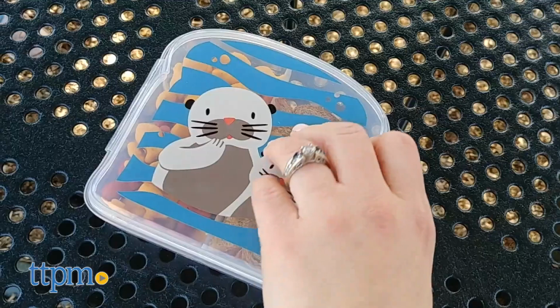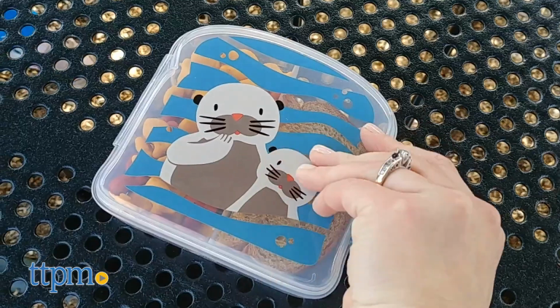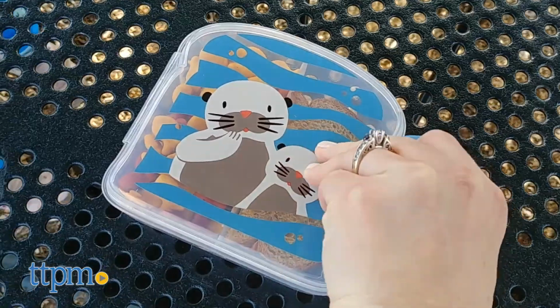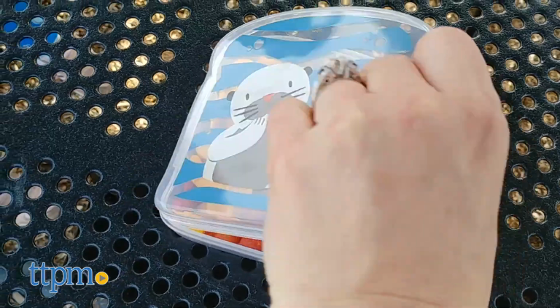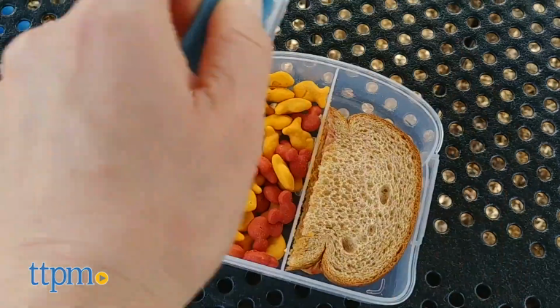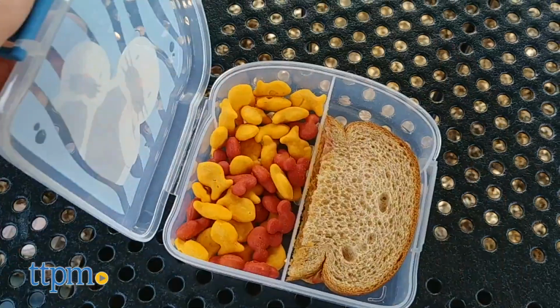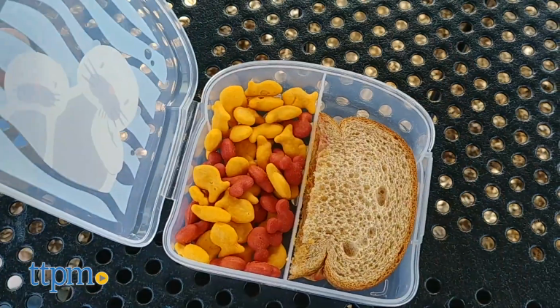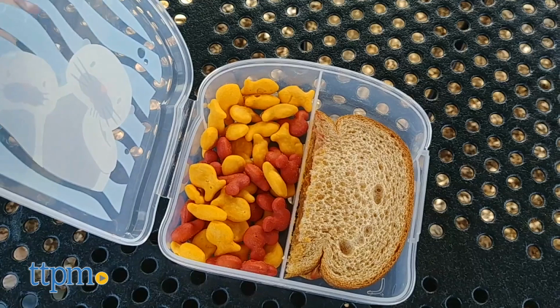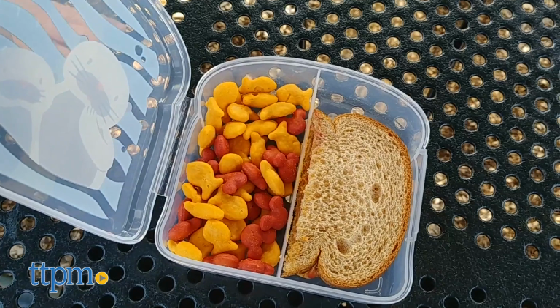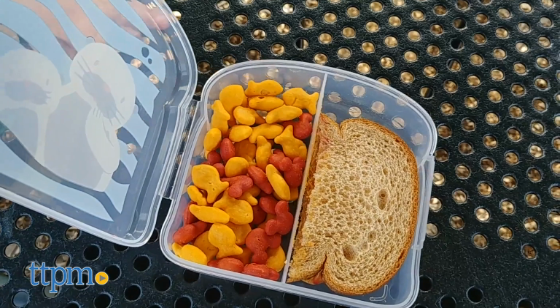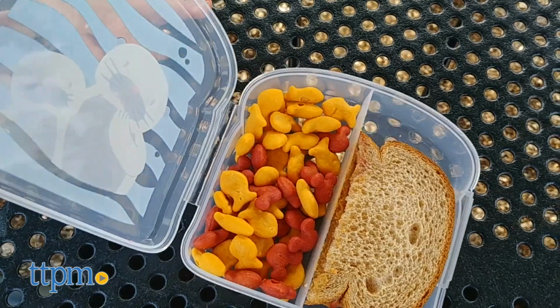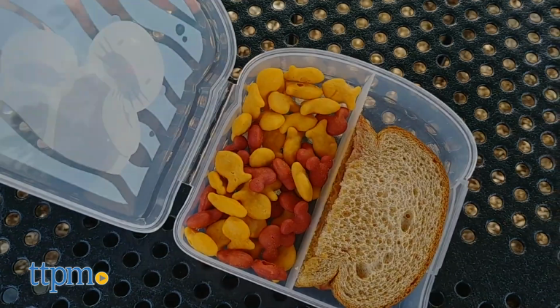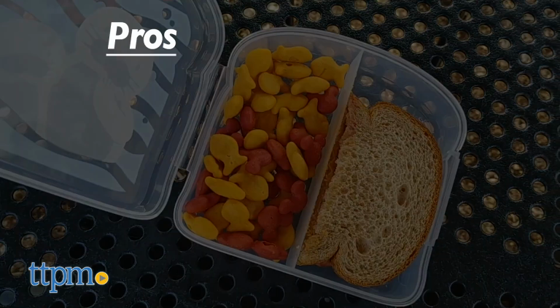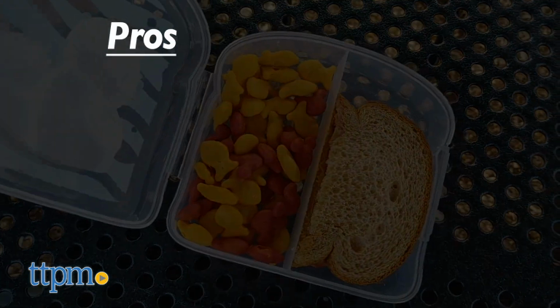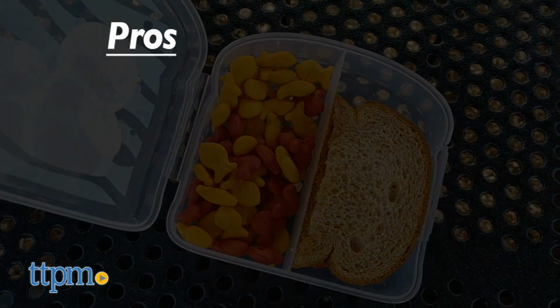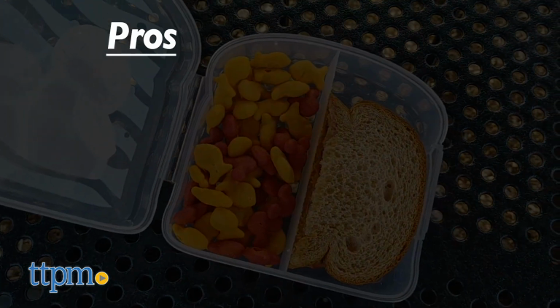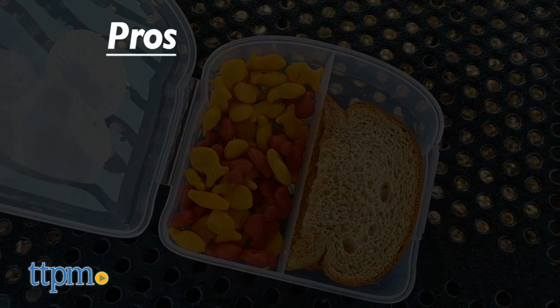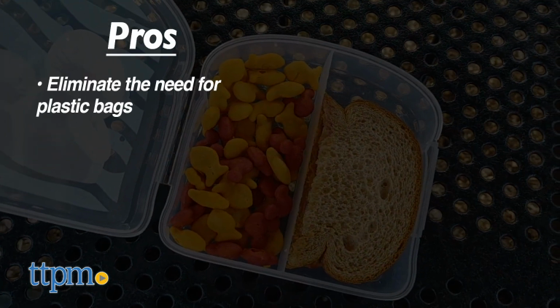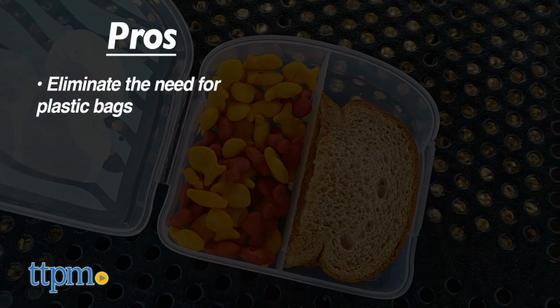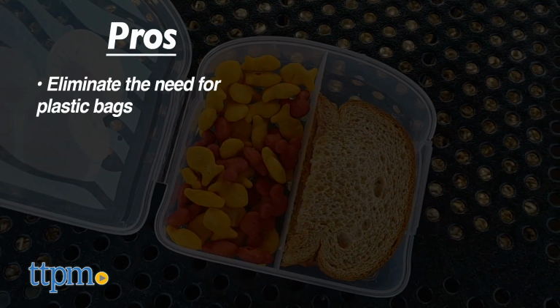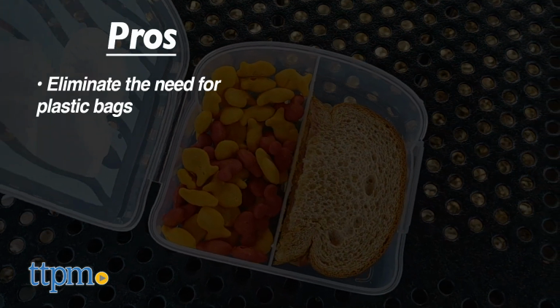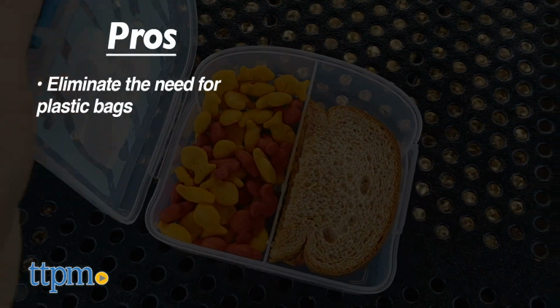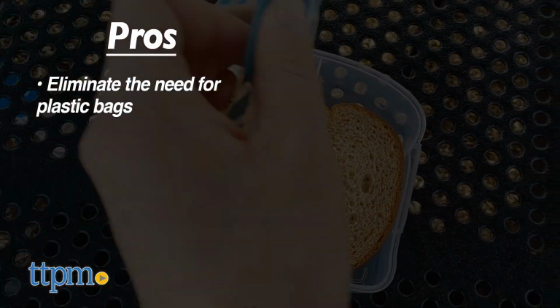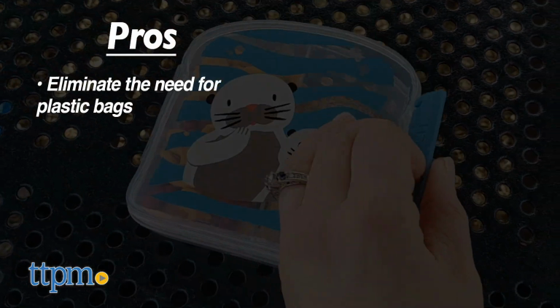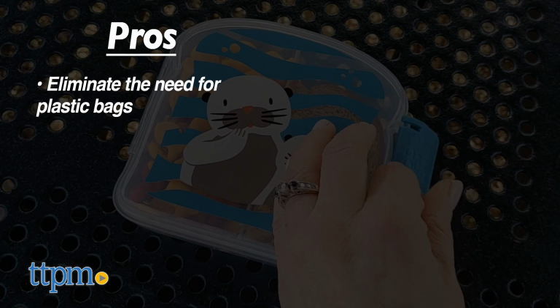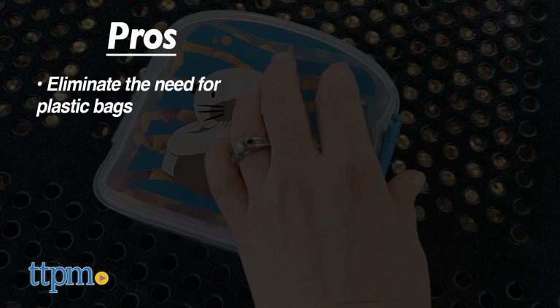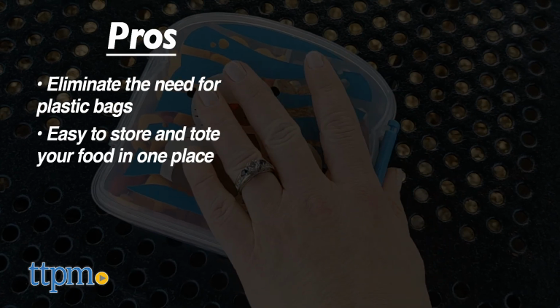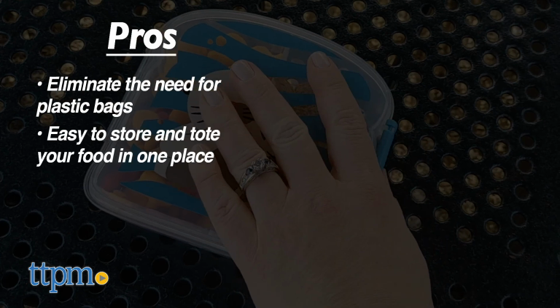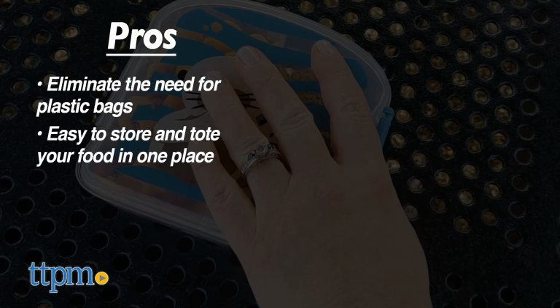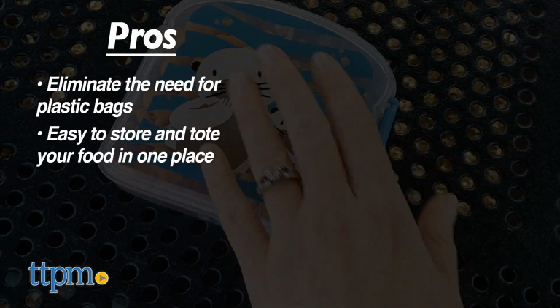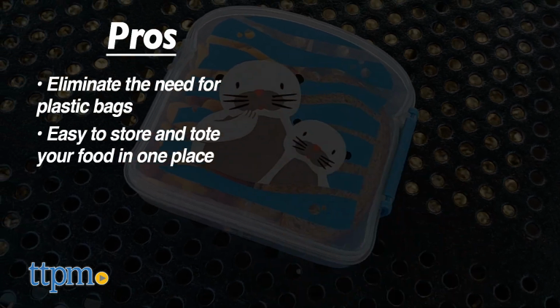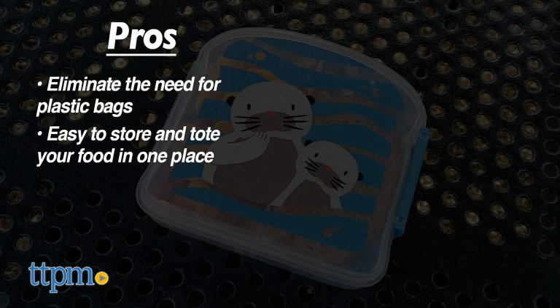Which one of these would your family use the most? Share in the comments. The pros are that these containers eliminate the need for plastic bags, and they make it easy to store and tote all your food in one place.